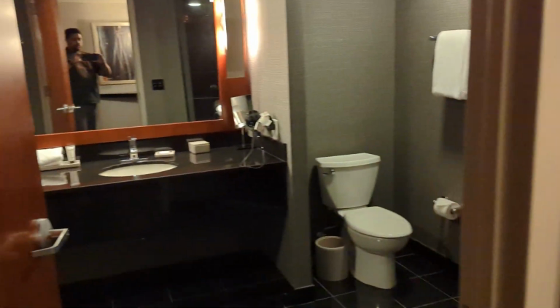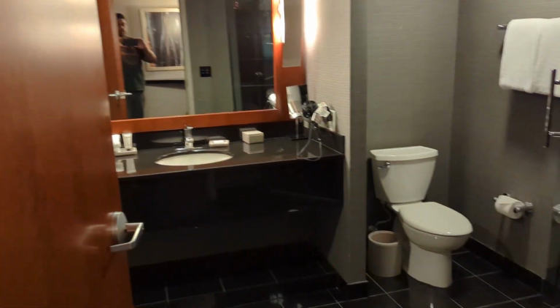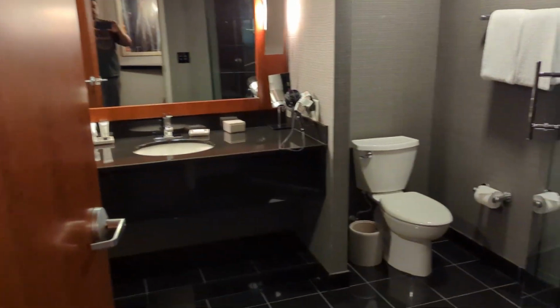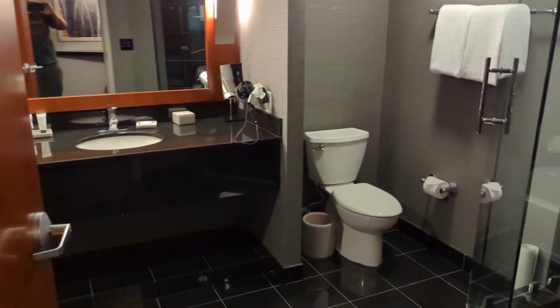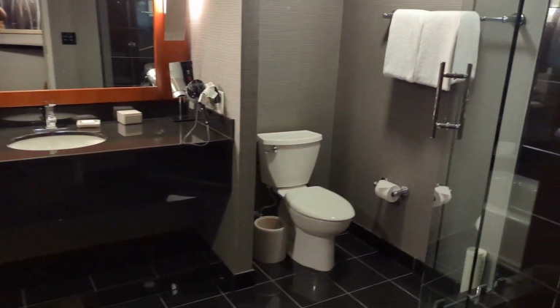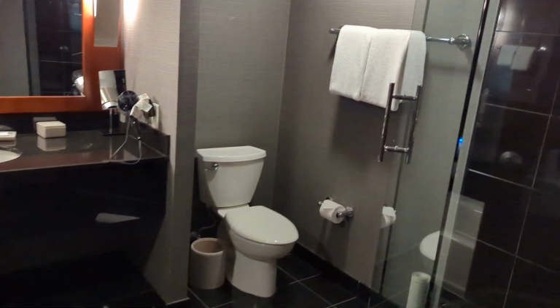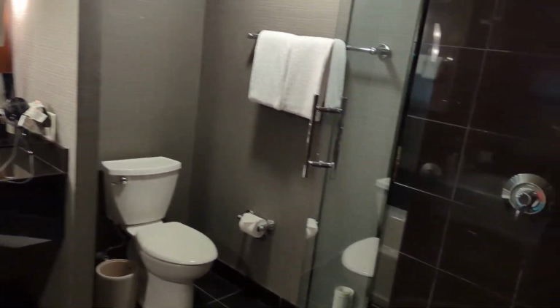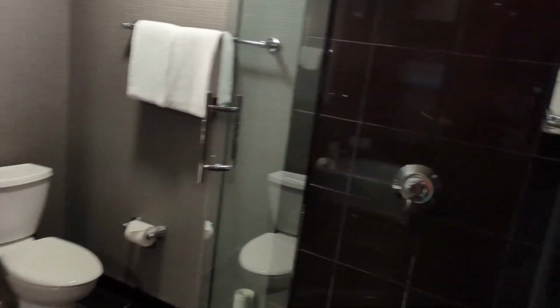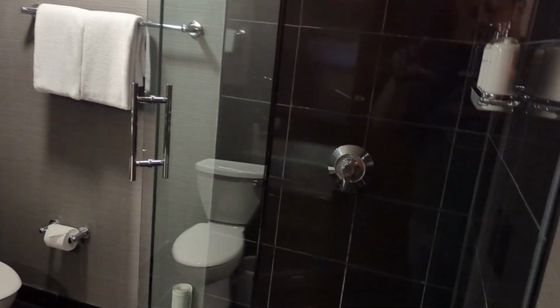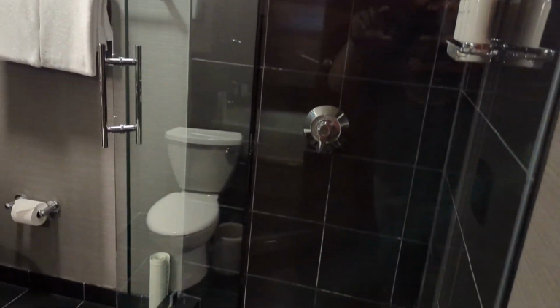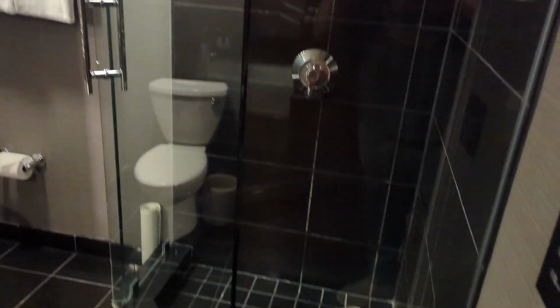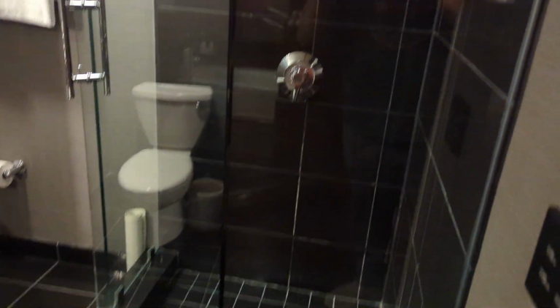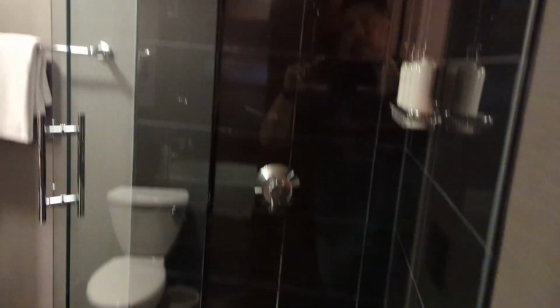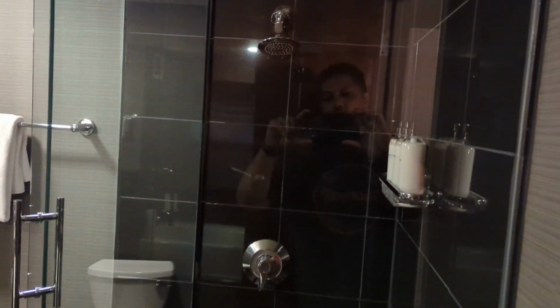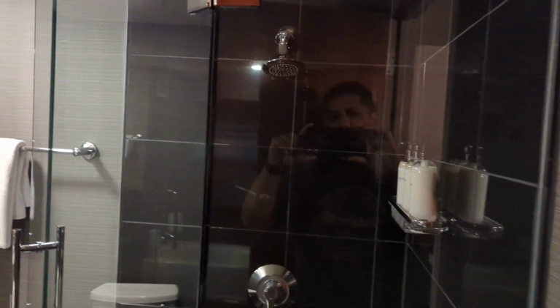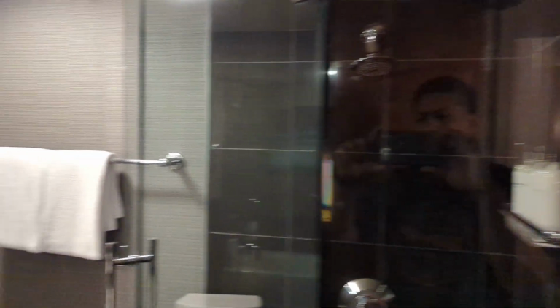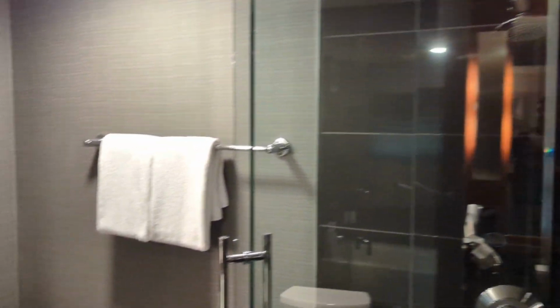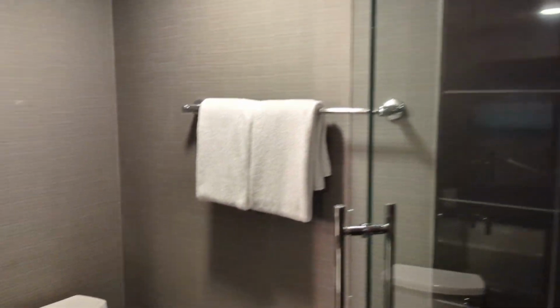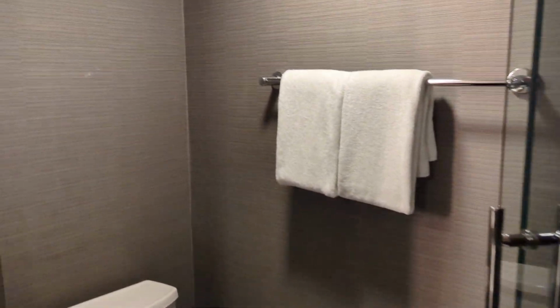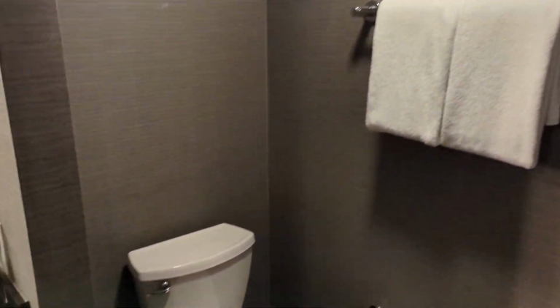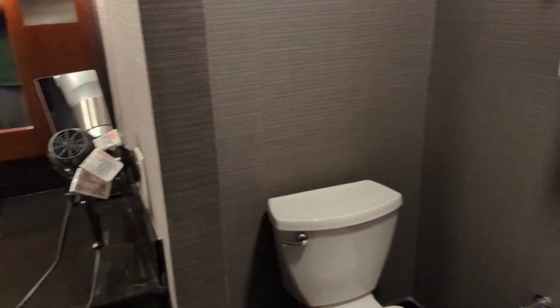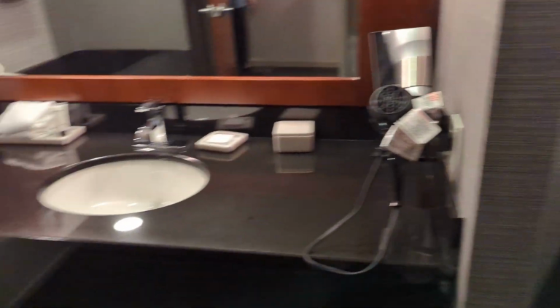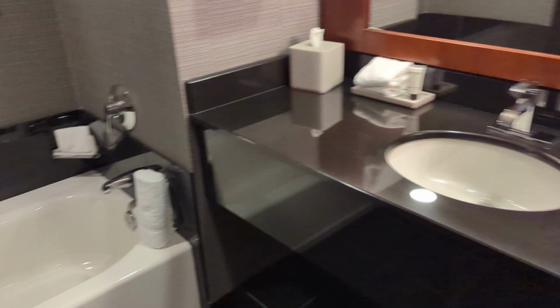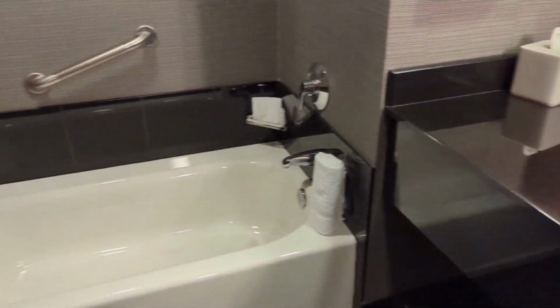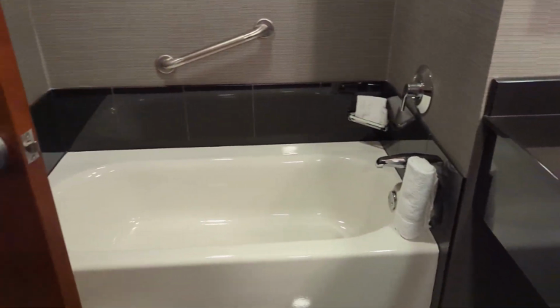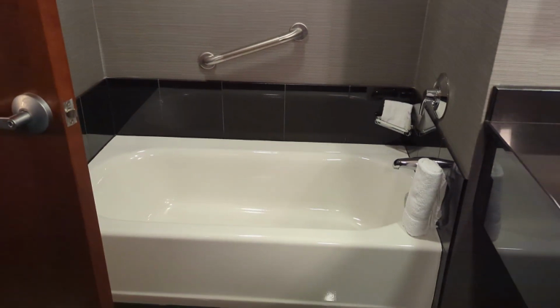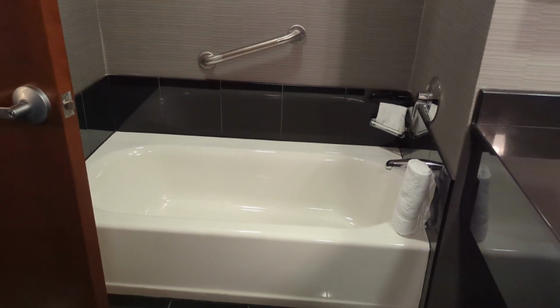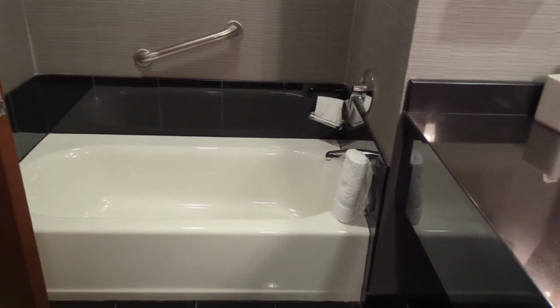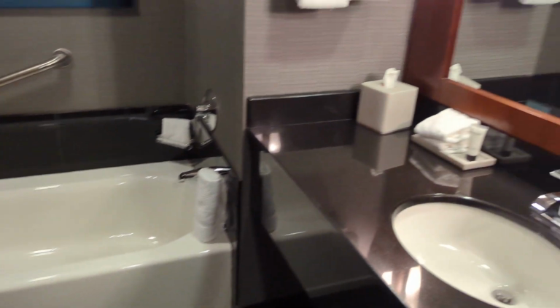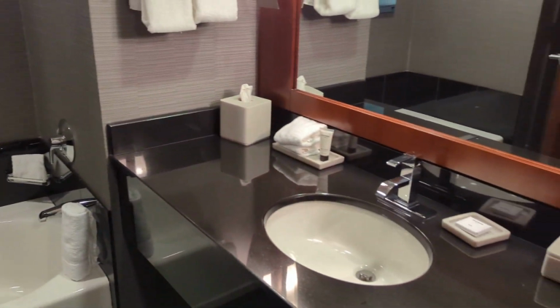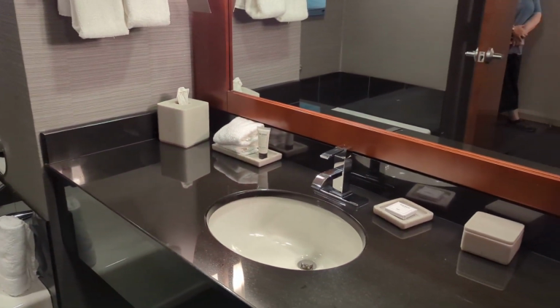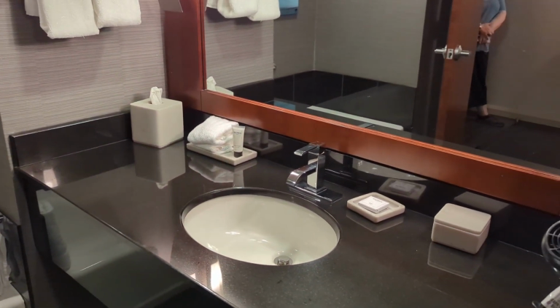To the left is the bathroom. There's a huge shower, toilet, a big tub, and a sink.